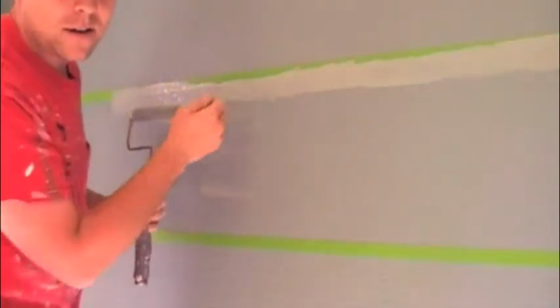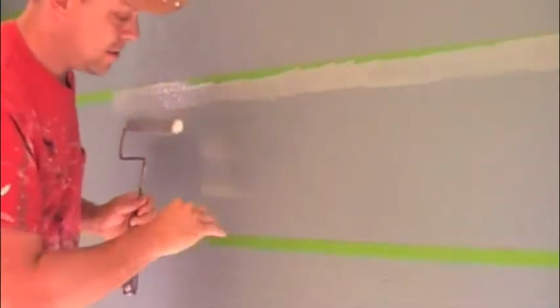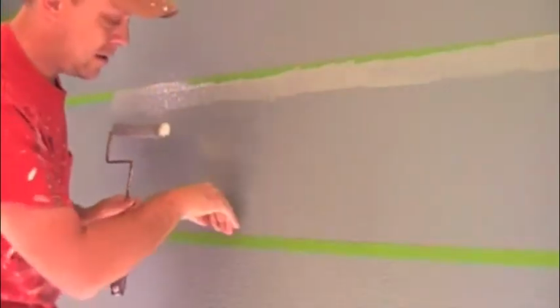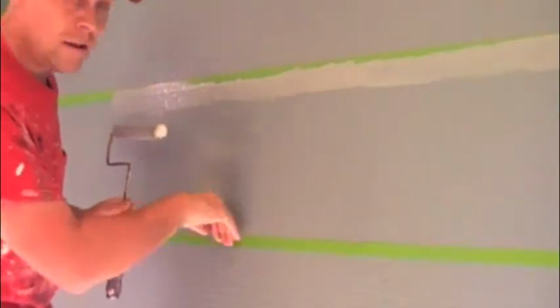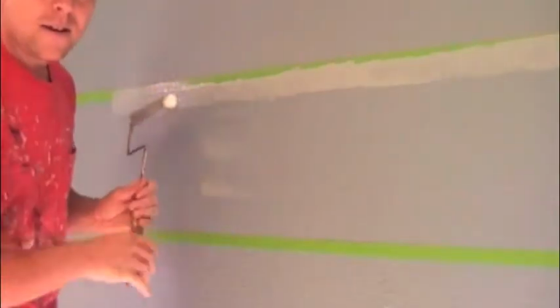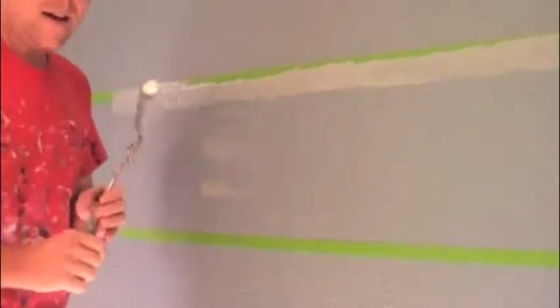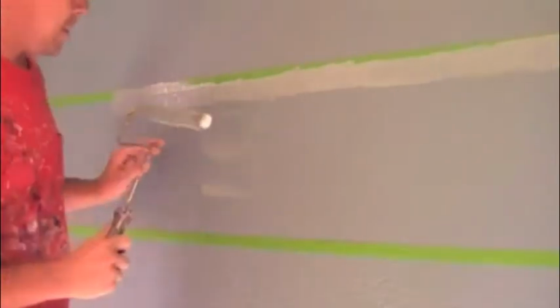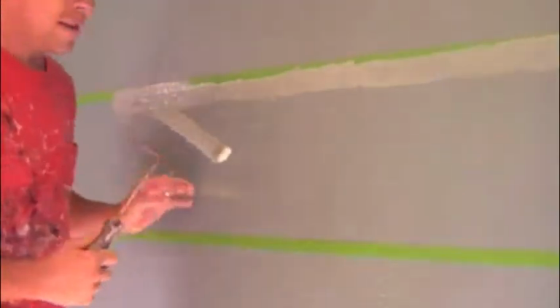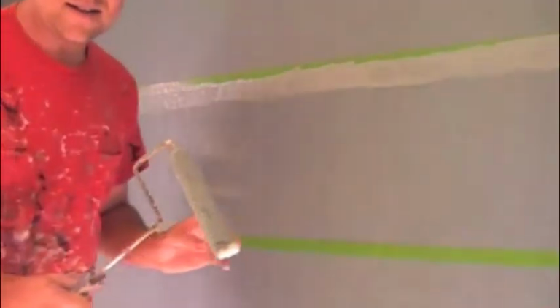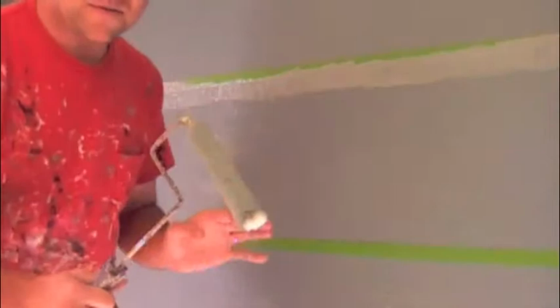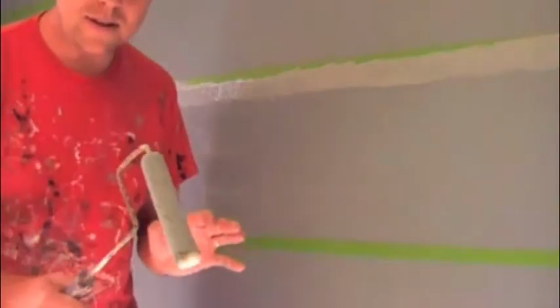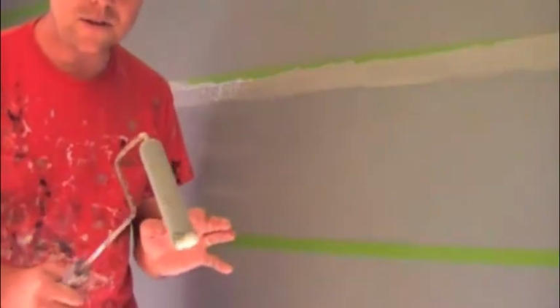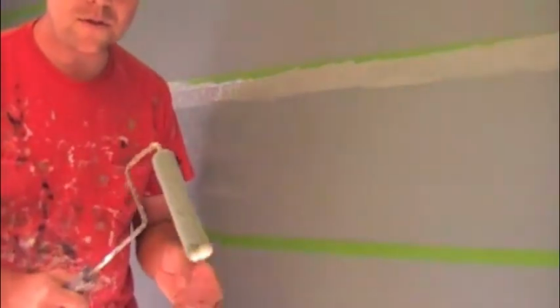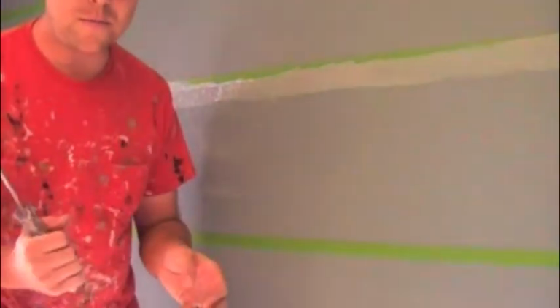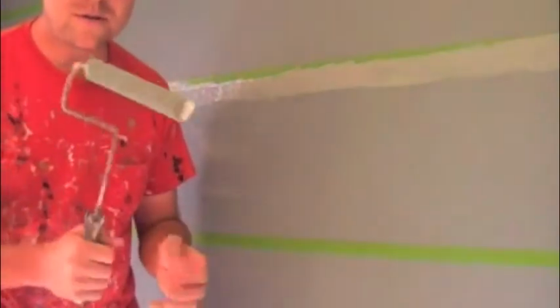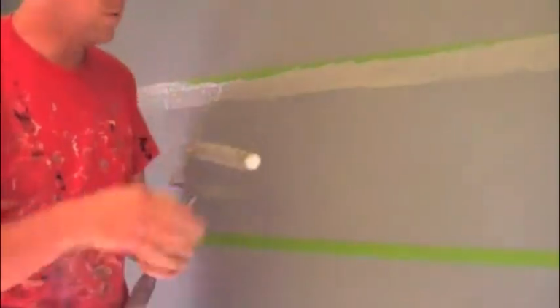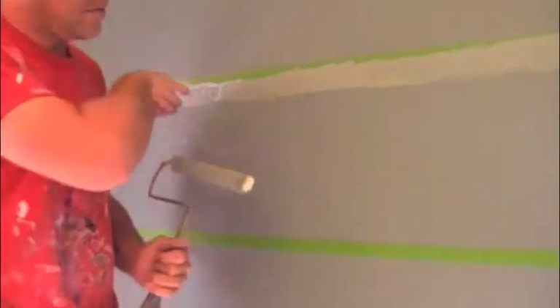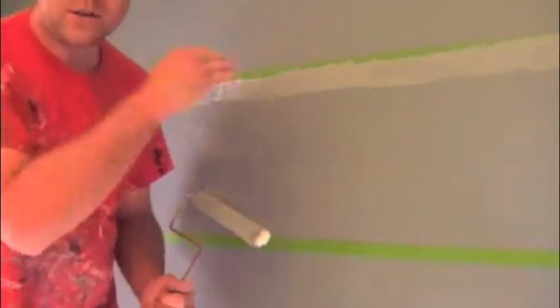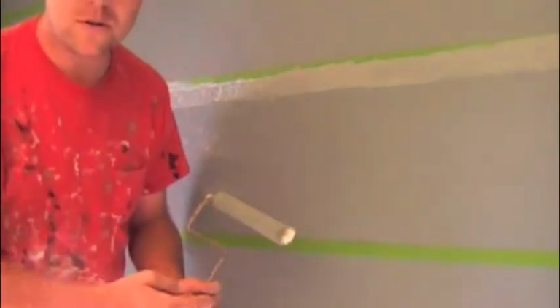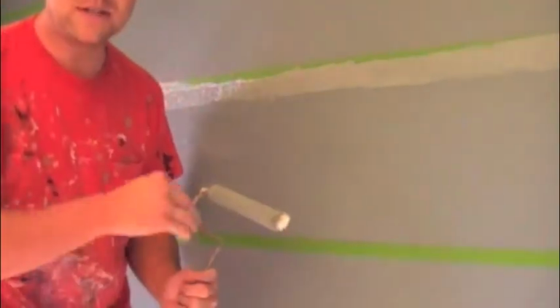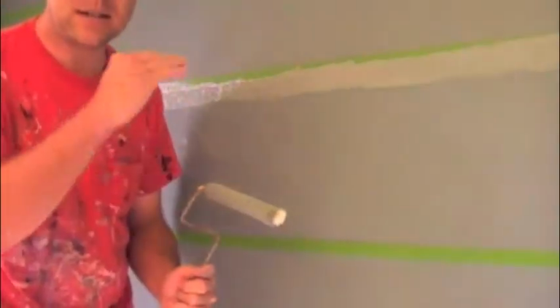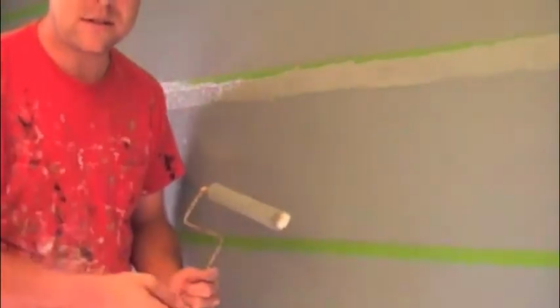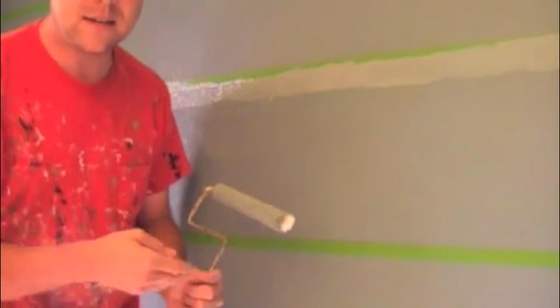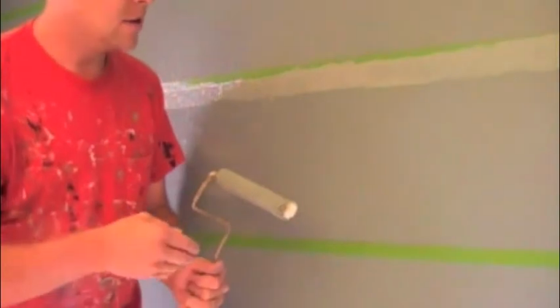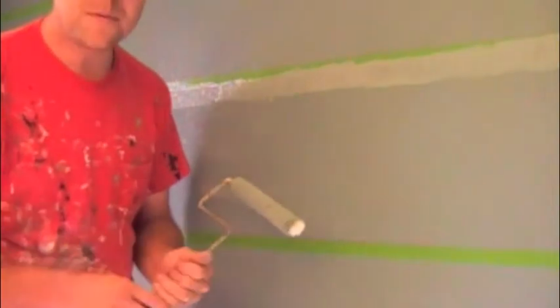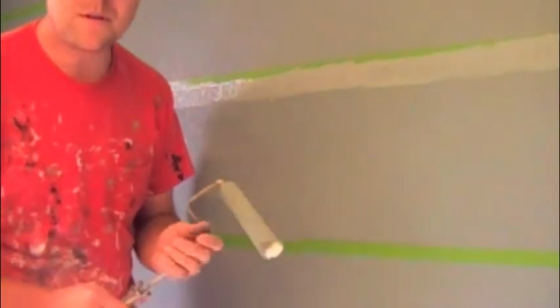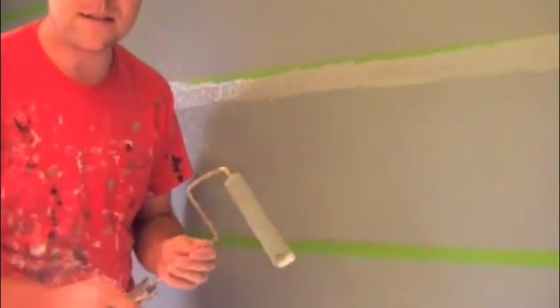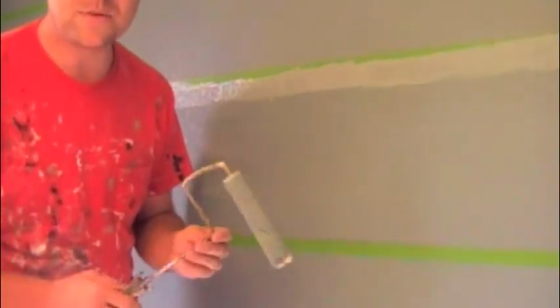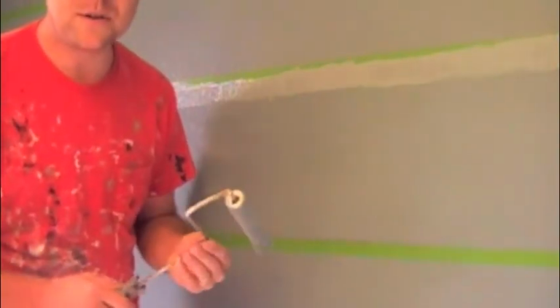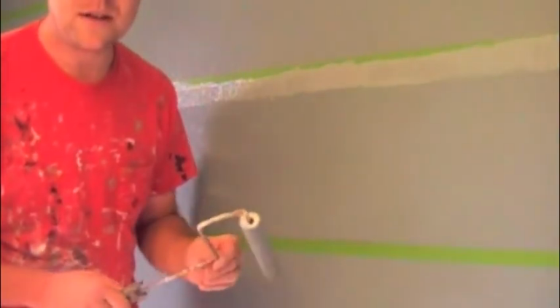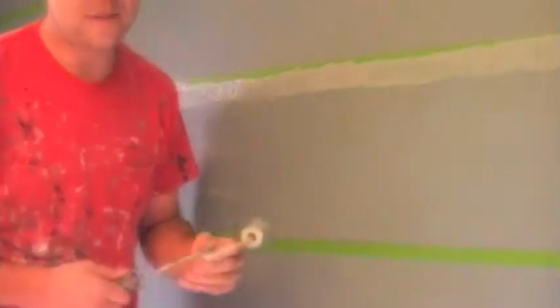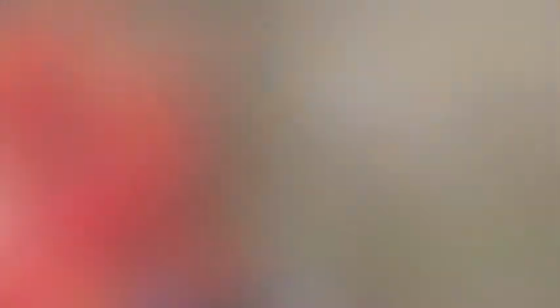And then you have a nice clean line with no sneakies — that's what I call the sneakies. Other than that, that's what I do for striped walls or when I do murals where you see nice, clean, sharp lines. That's the process.